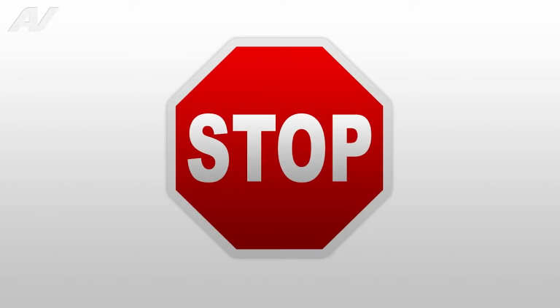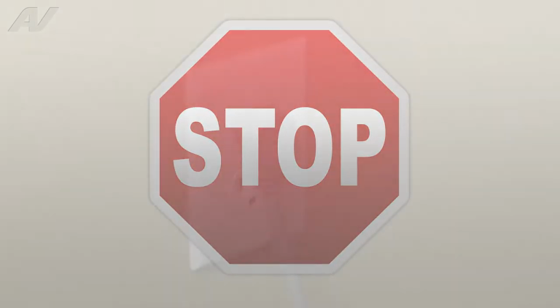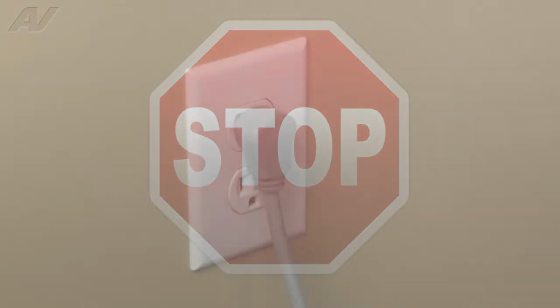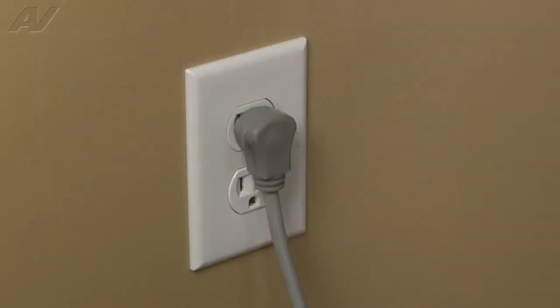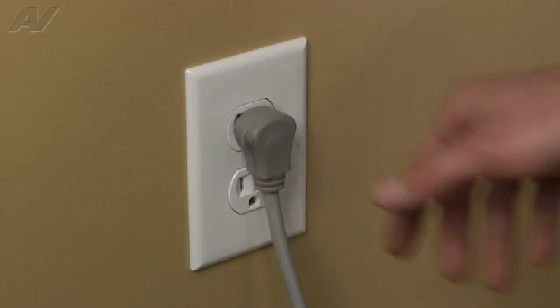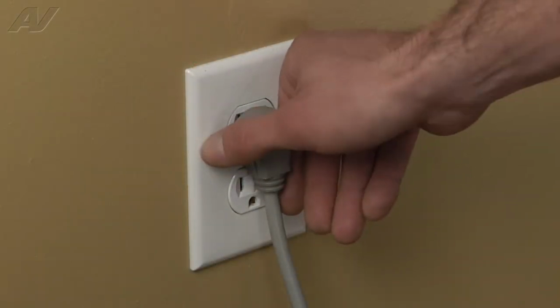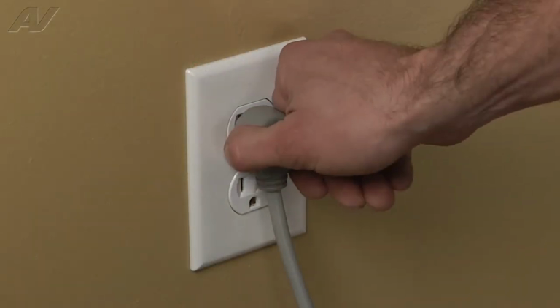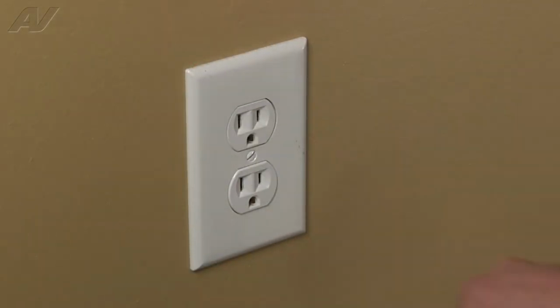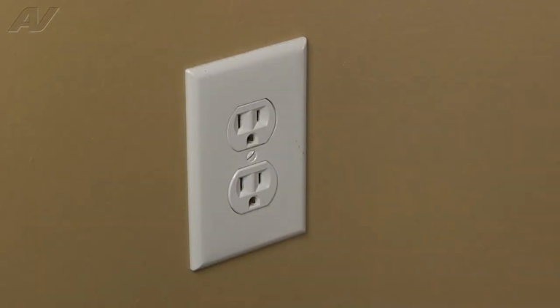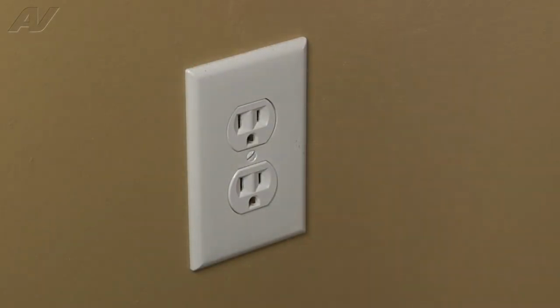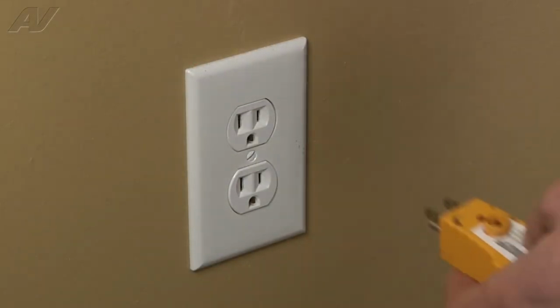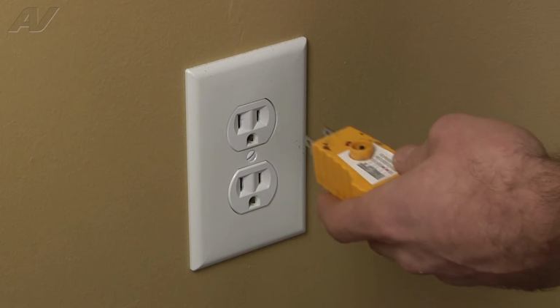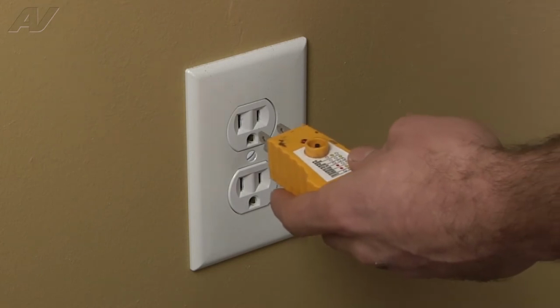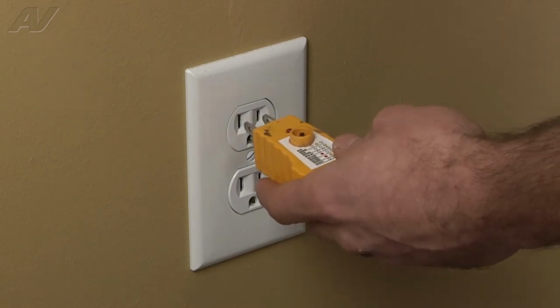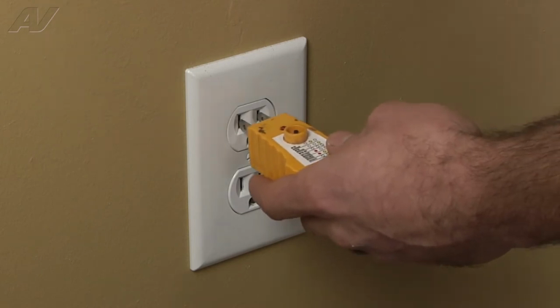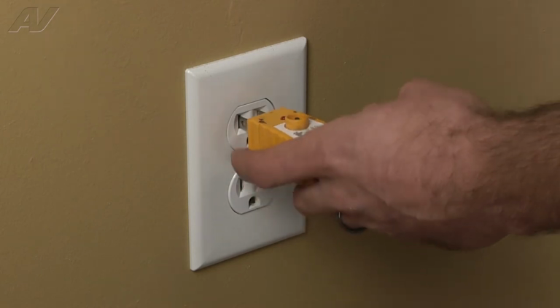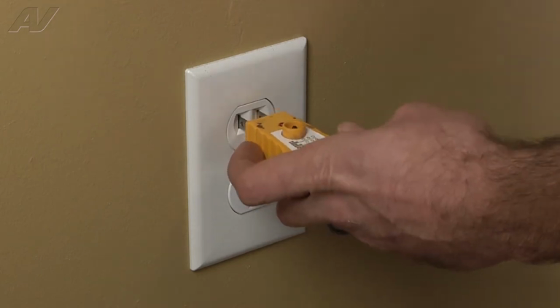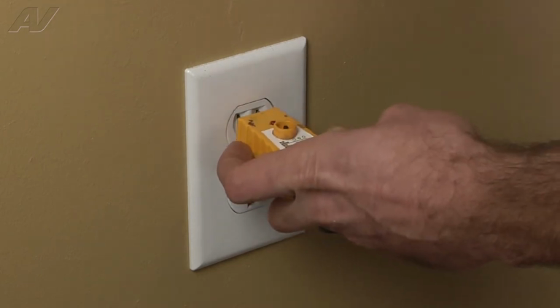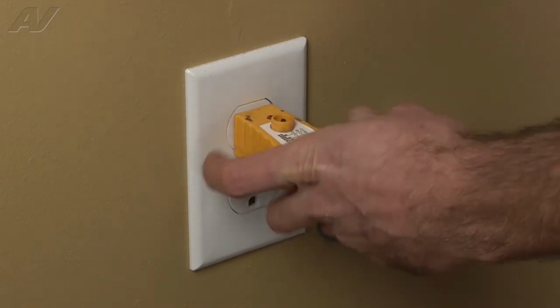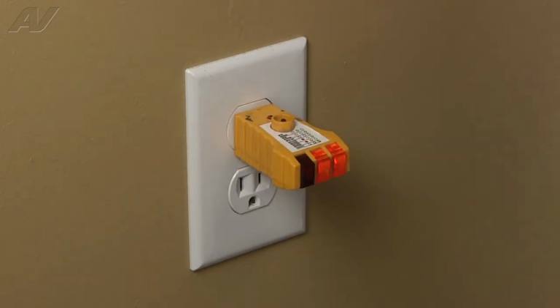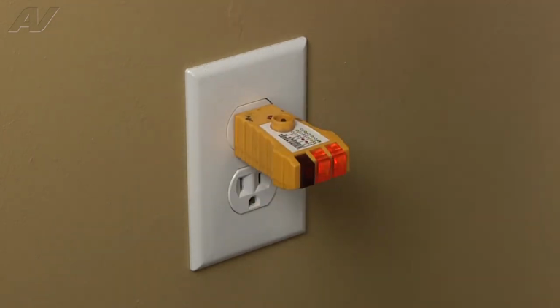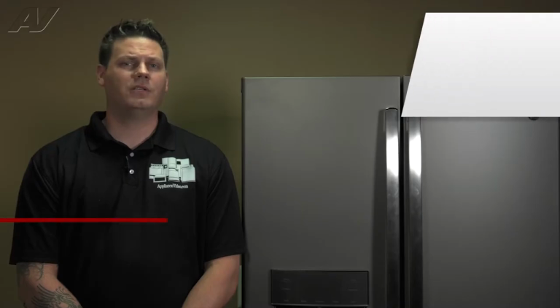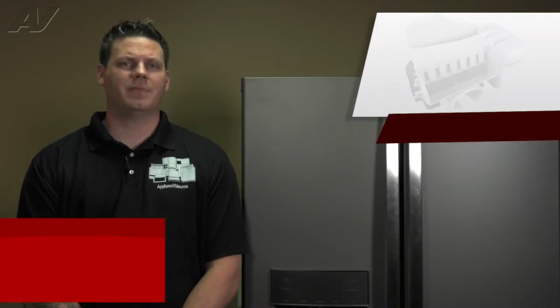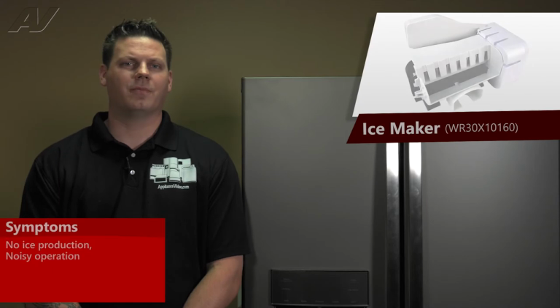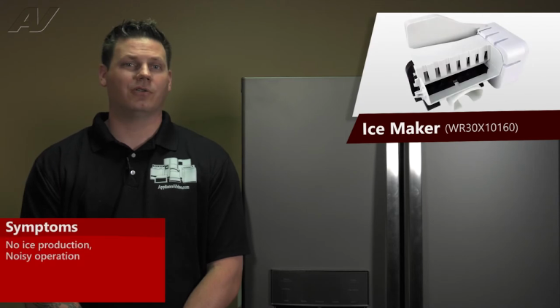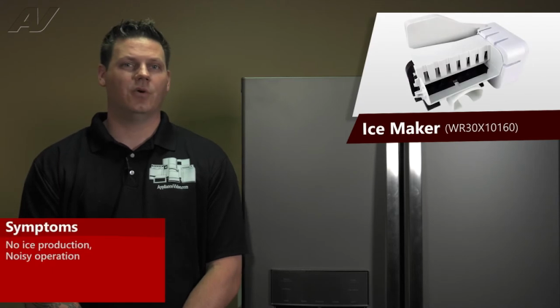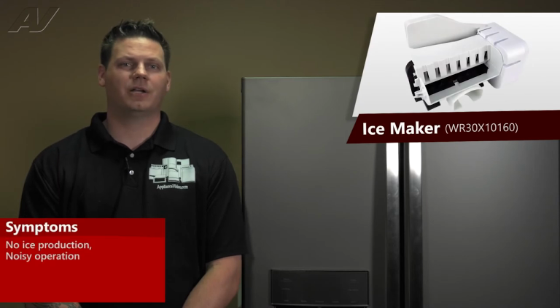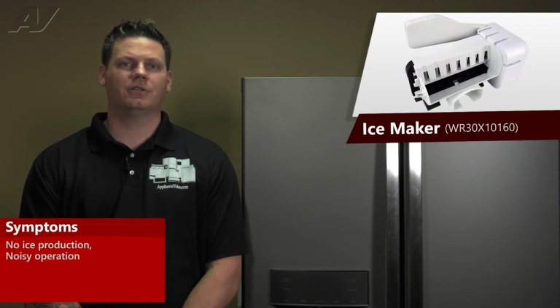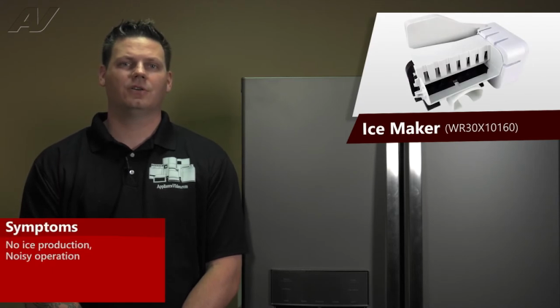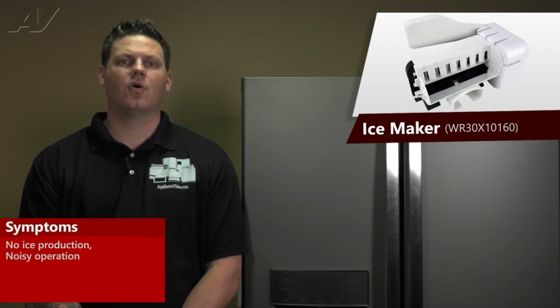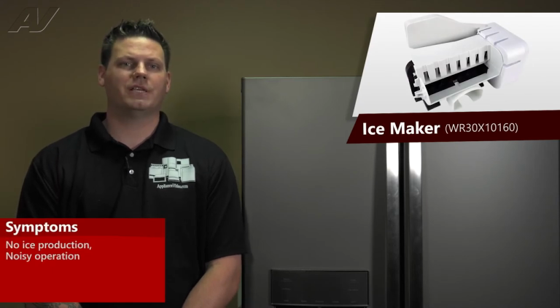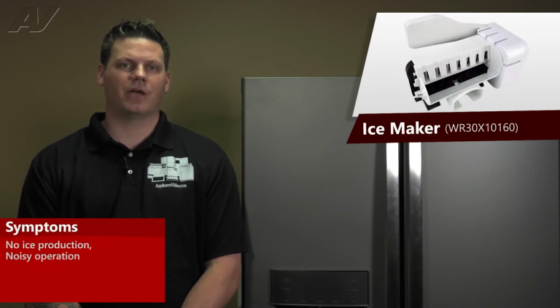Stop! Before beginning any repair, always be sure to disconnect the power to the appliance. It is also recommended to test the outlet for the proper voltage. A faulty ice maker may result in no ice production or noisy operation.